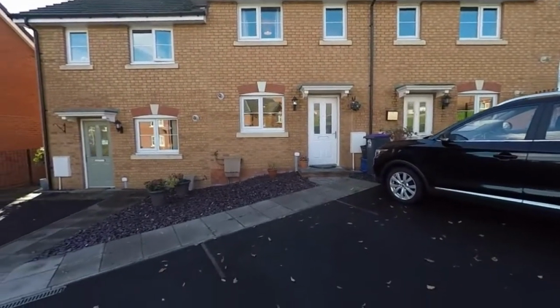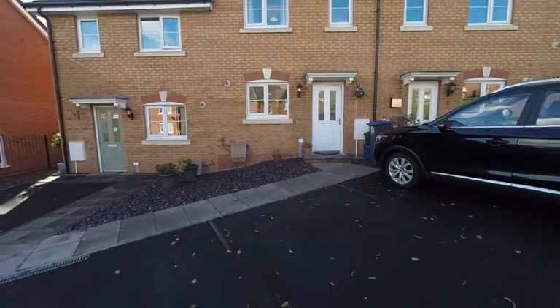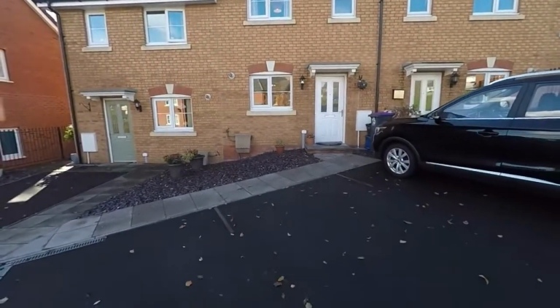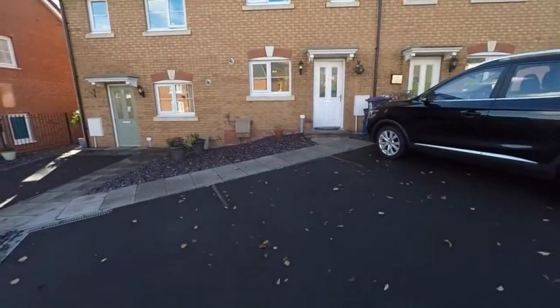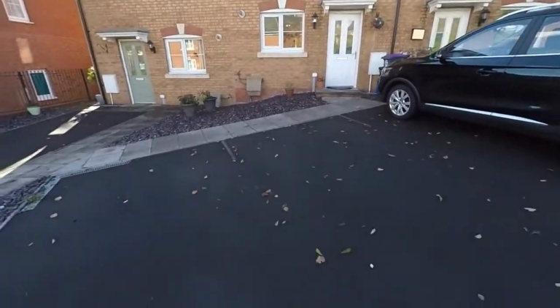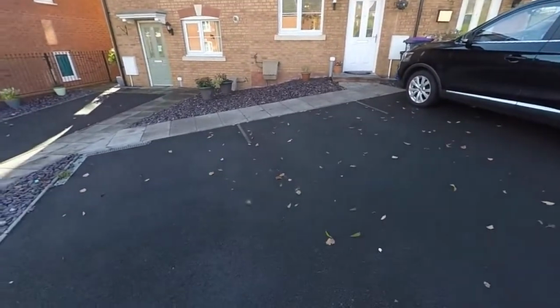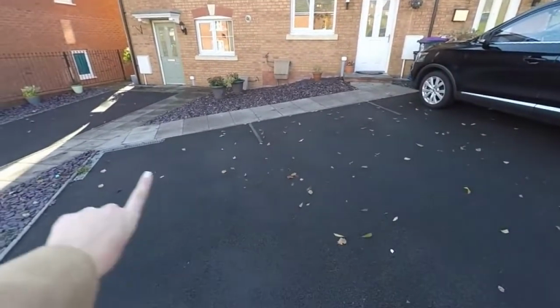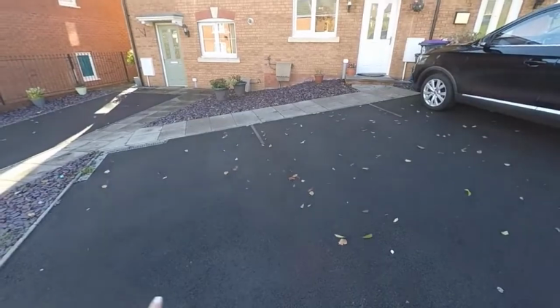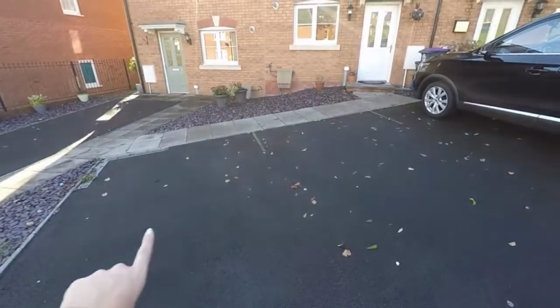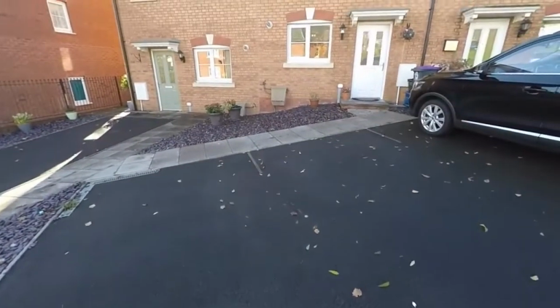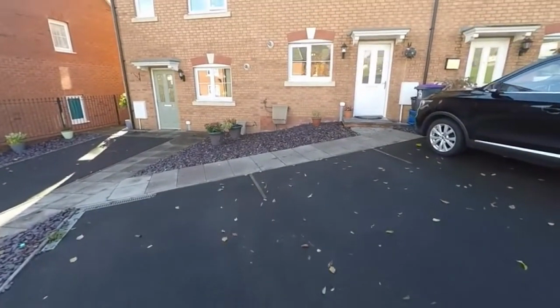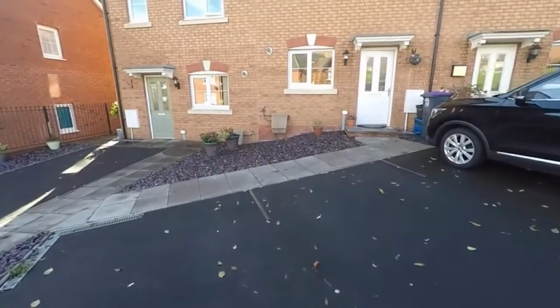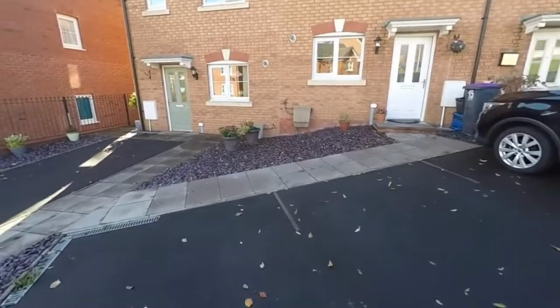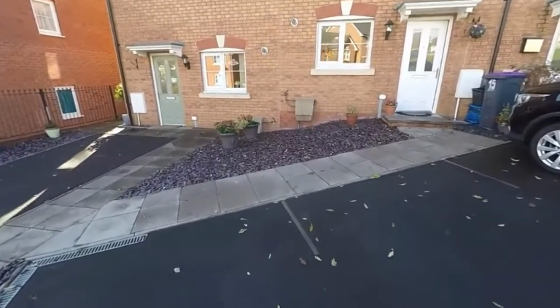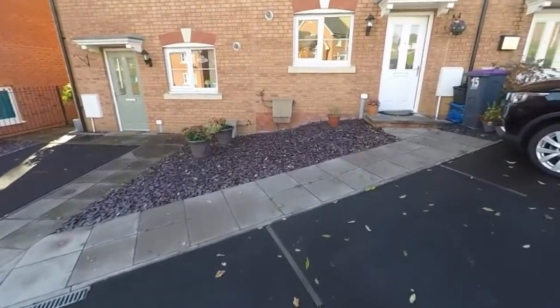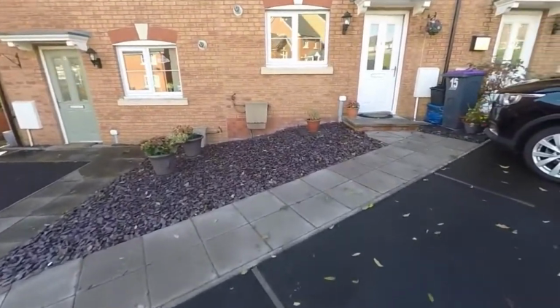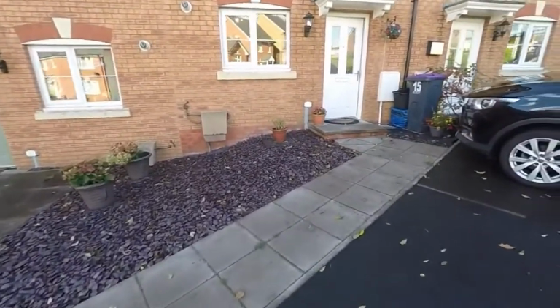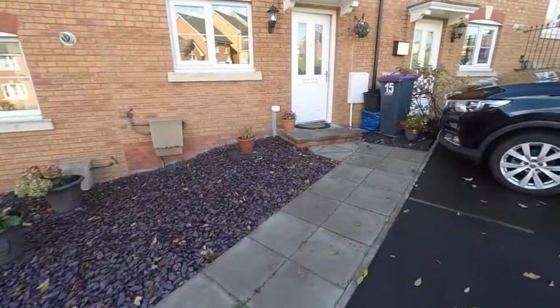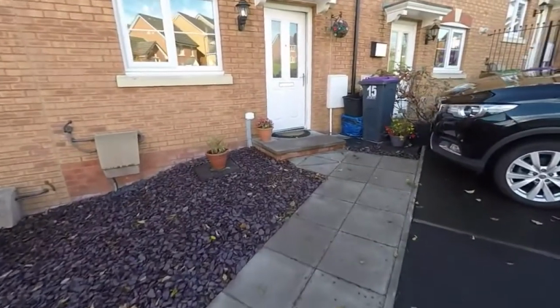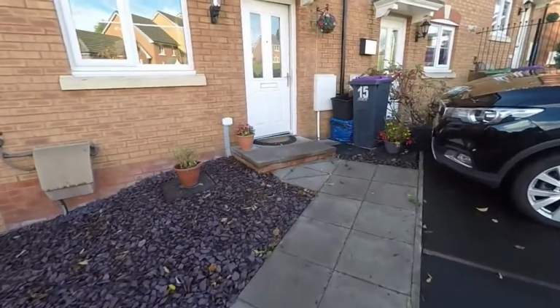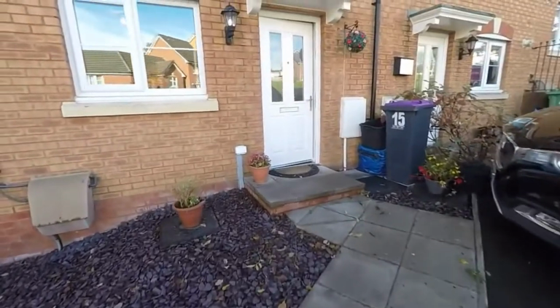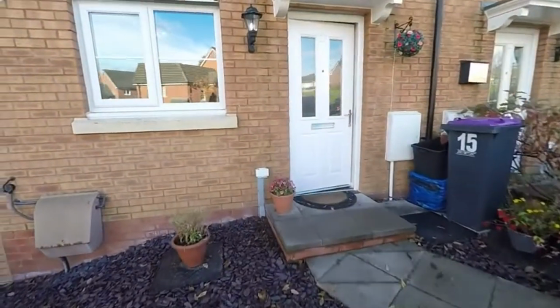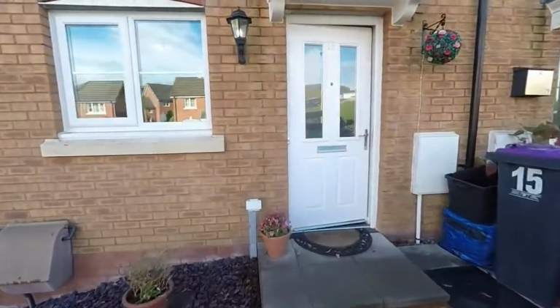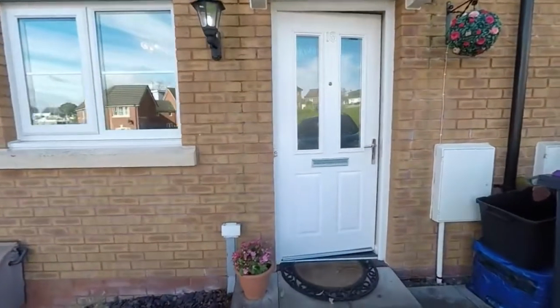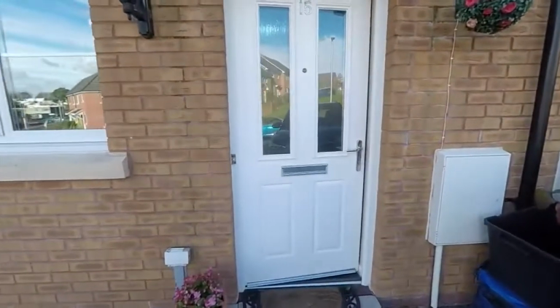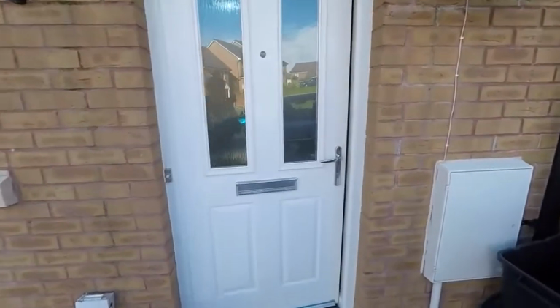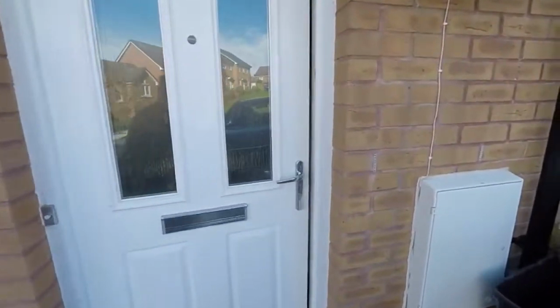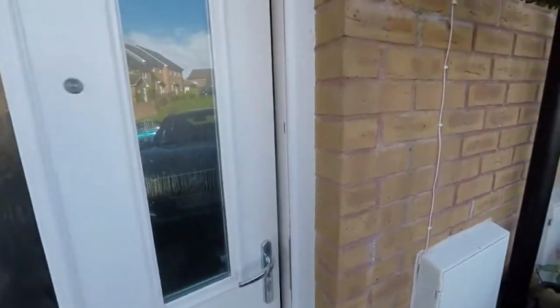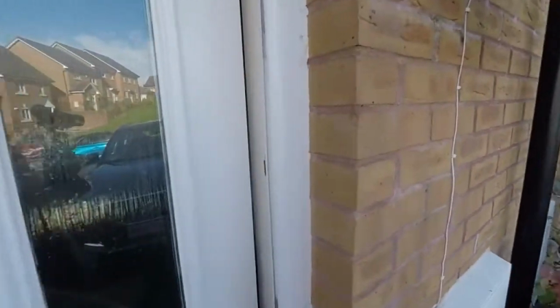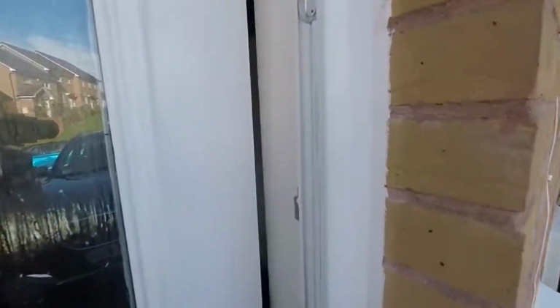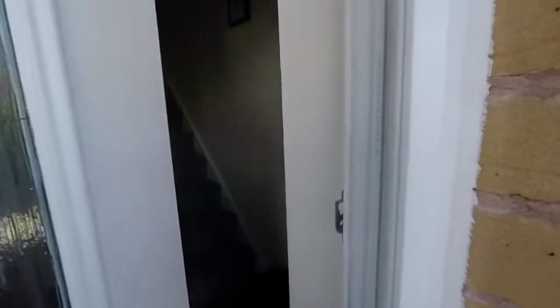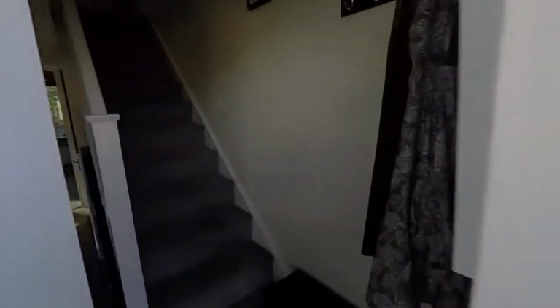Directly outside we have off-road parking, so this space just on the left here belongs to the property, and then we have a path leading up to the entrance. We'll take you inside now and show you around.